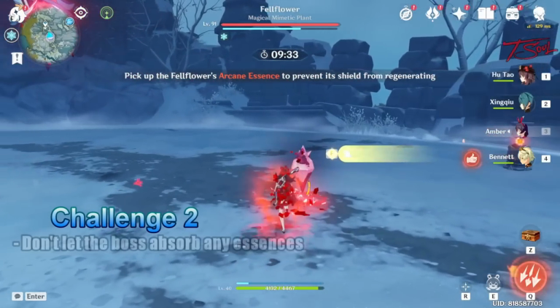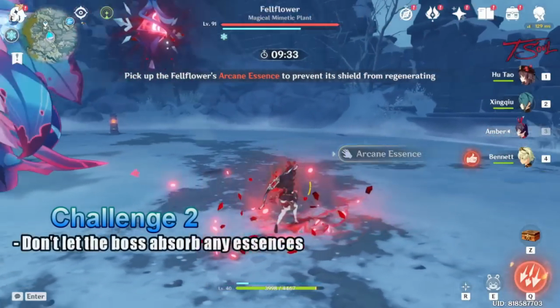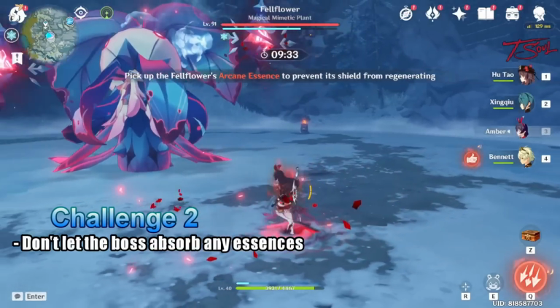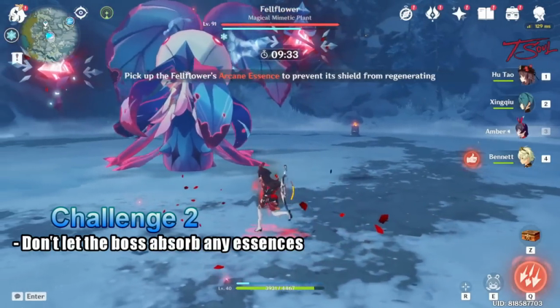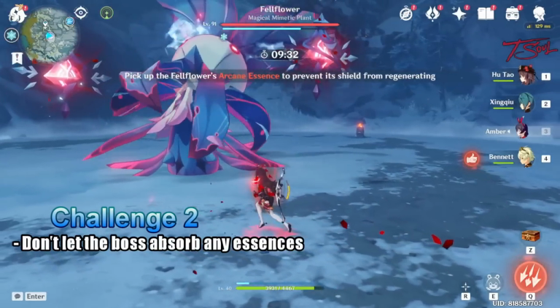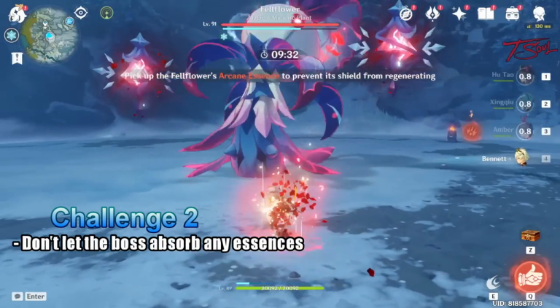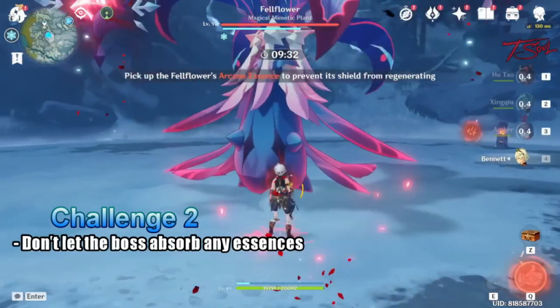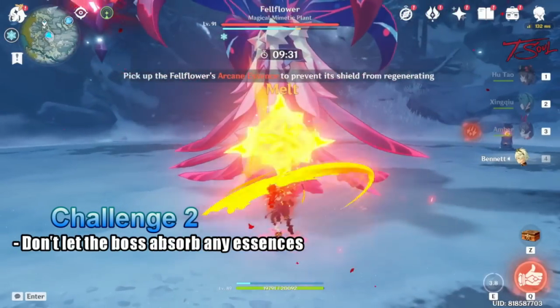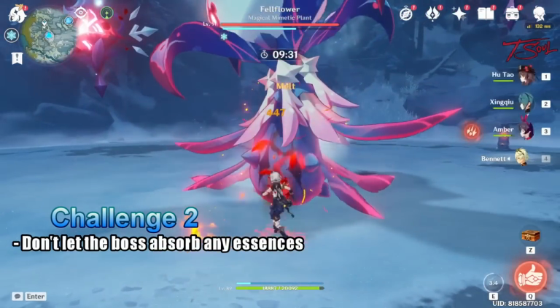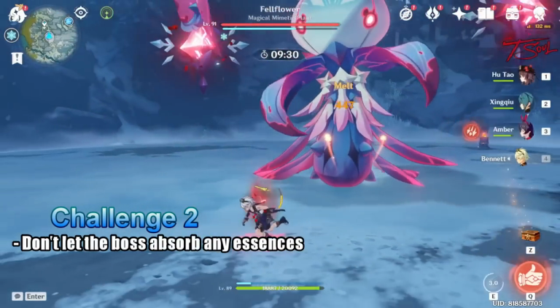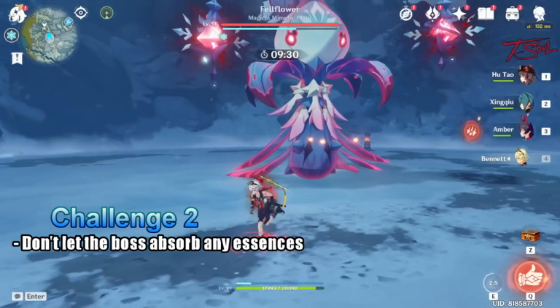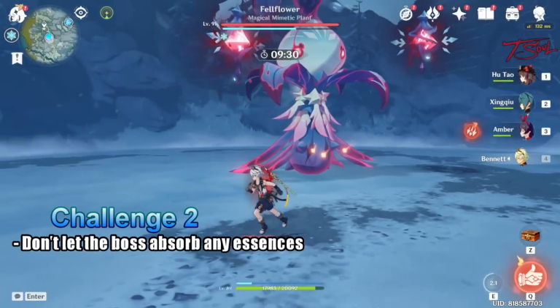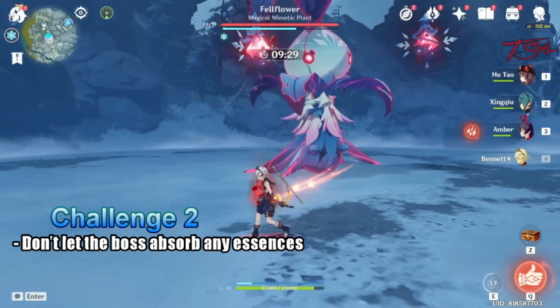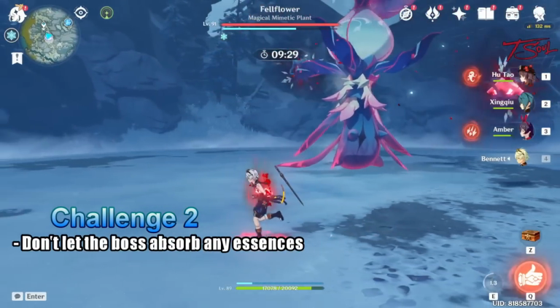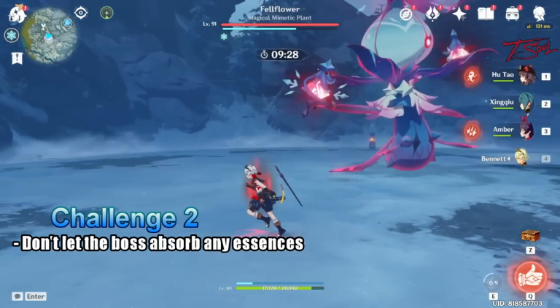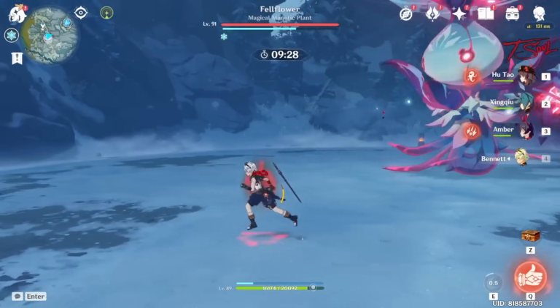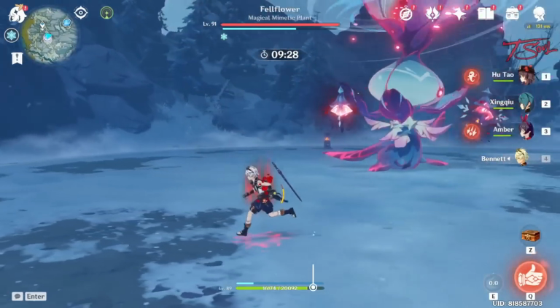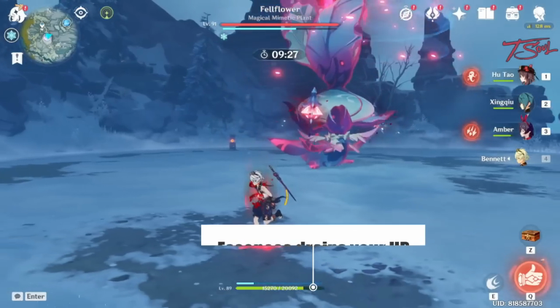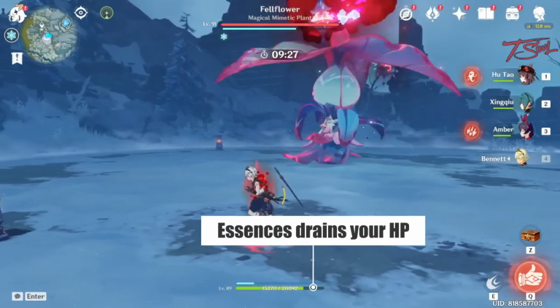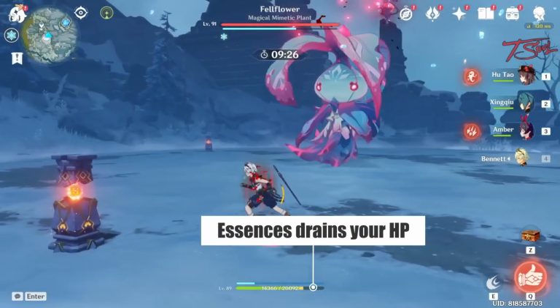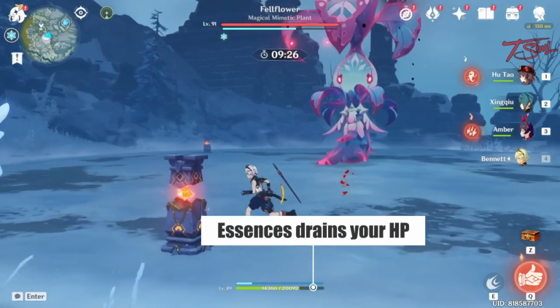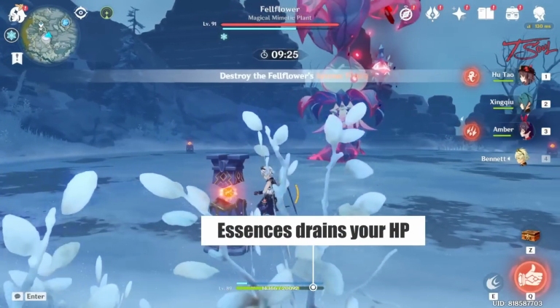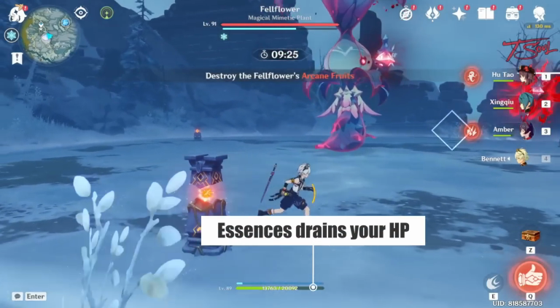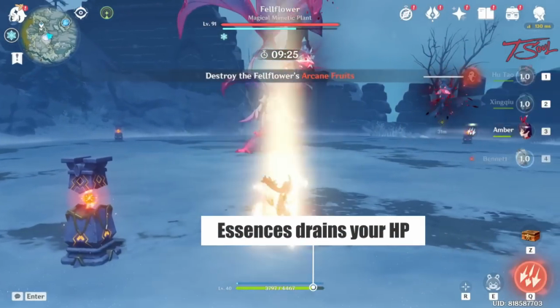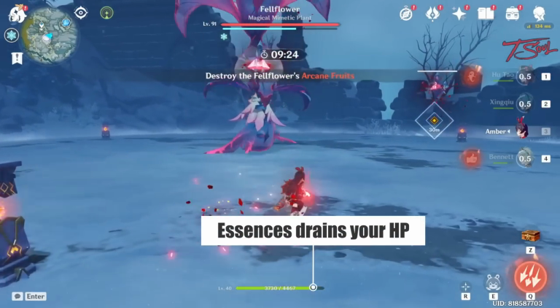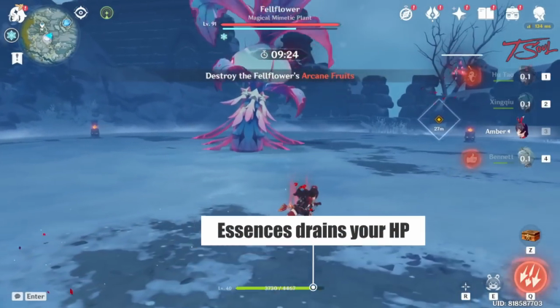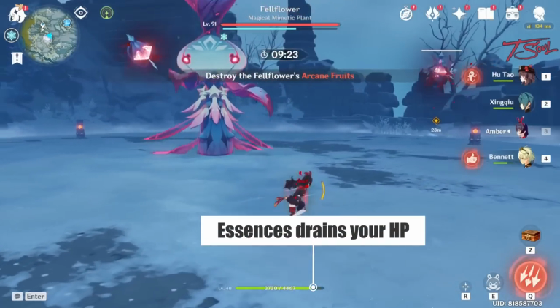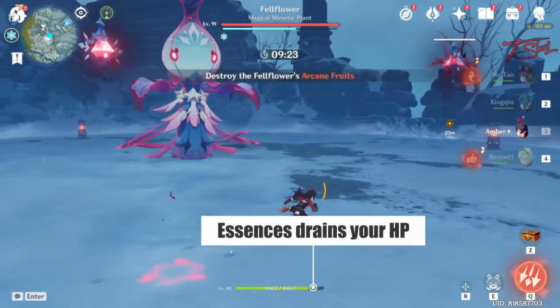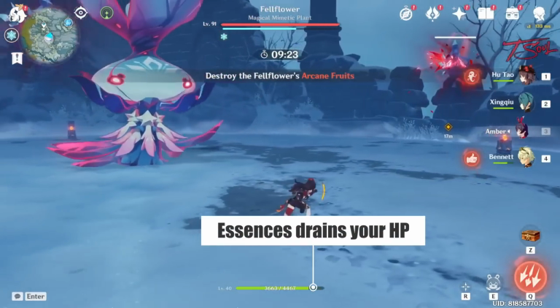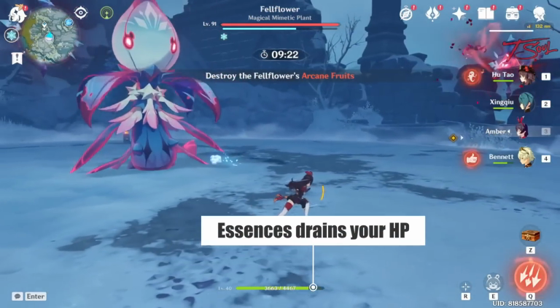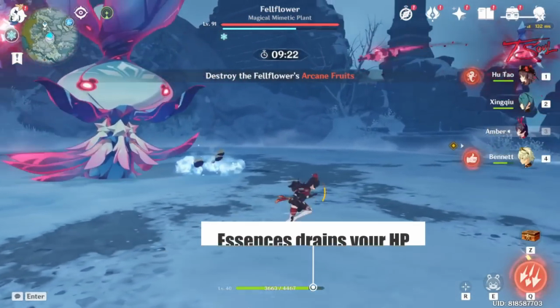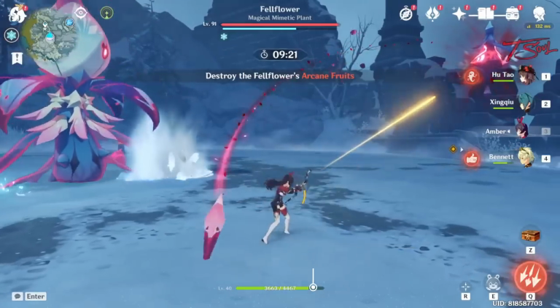Another challenge is to not let the boss absorb any essences, so you'll want to pick these up regardless. The one downside is after you pick these up, your health will slowly drain. This is why we want to bring a healer, because the drain hurts.